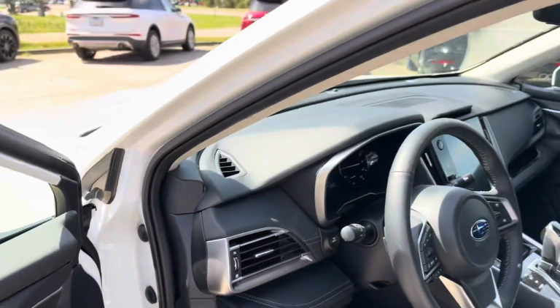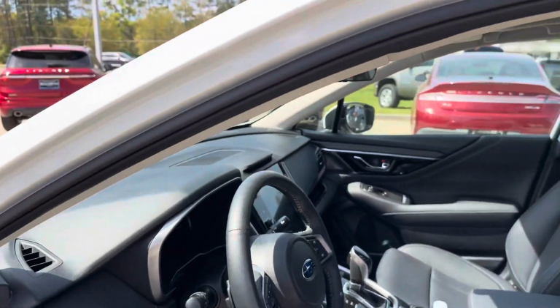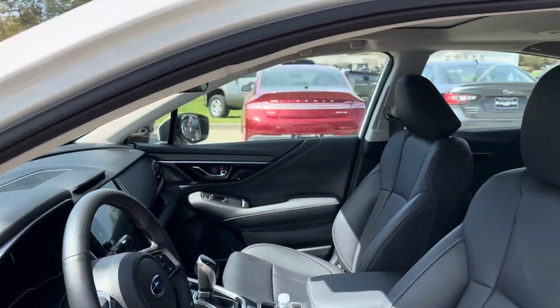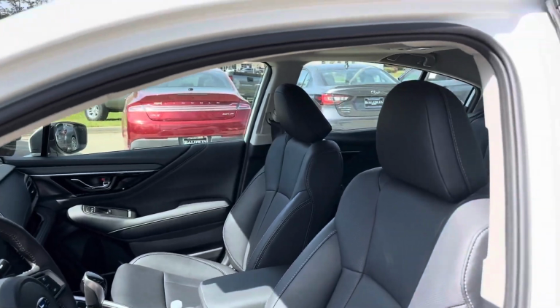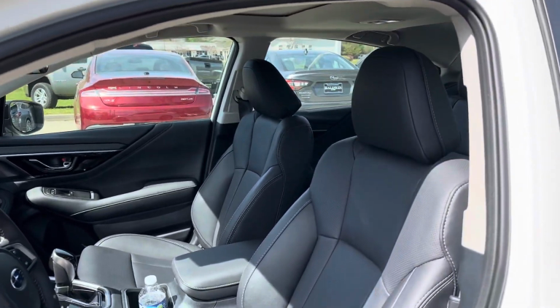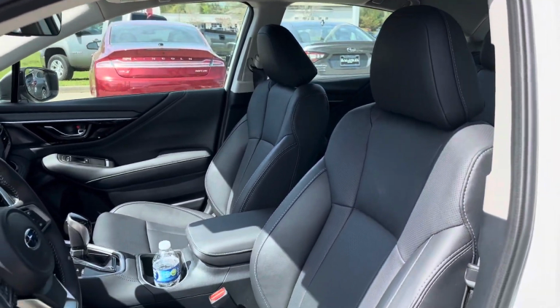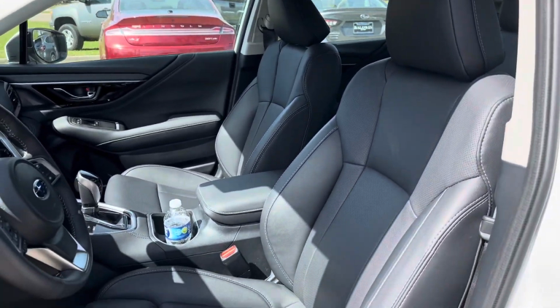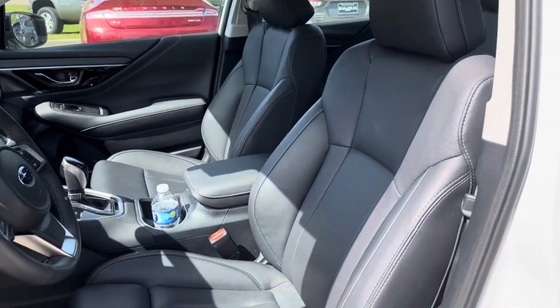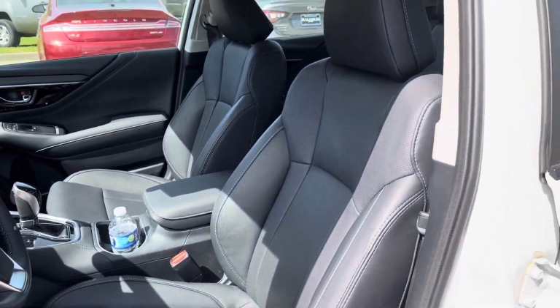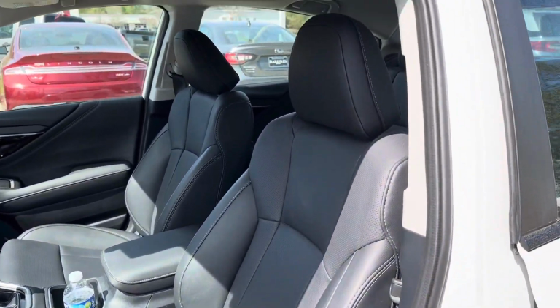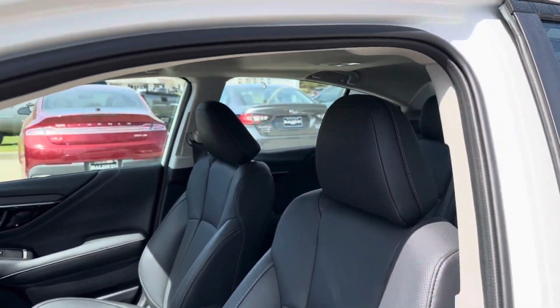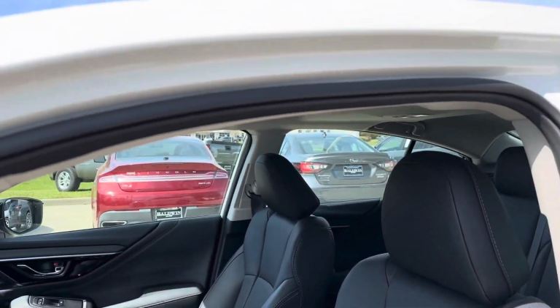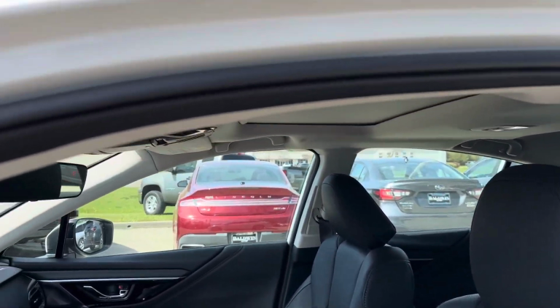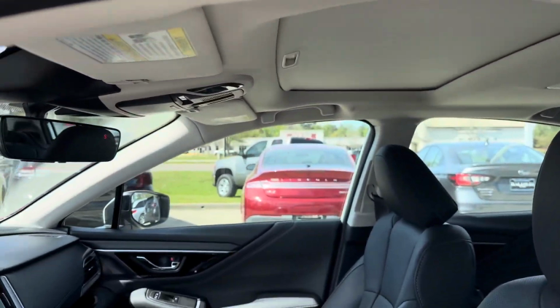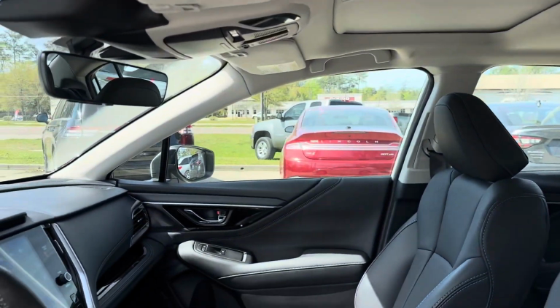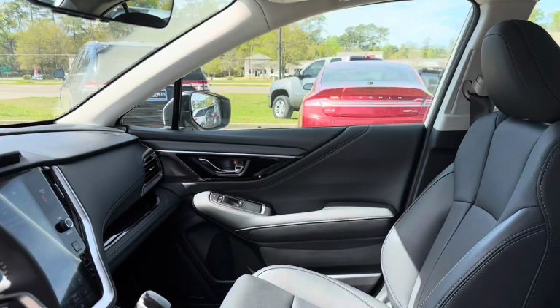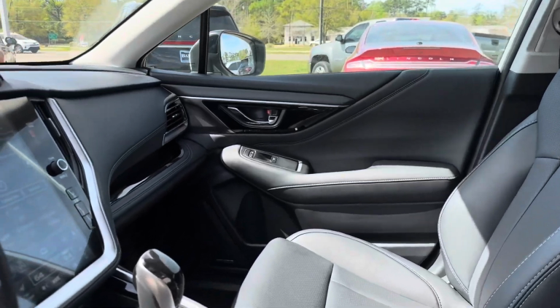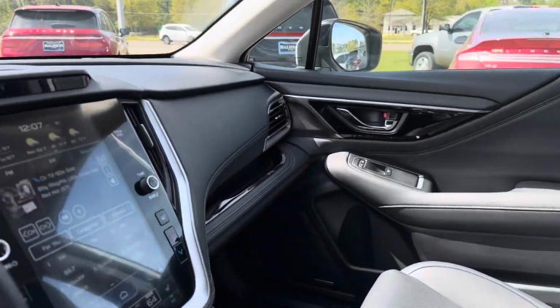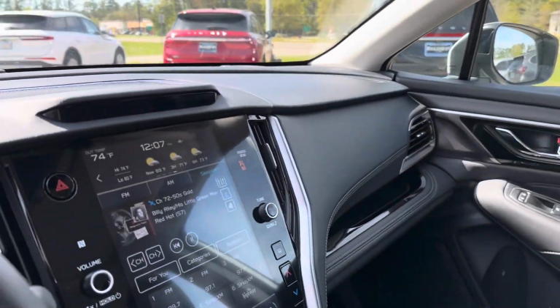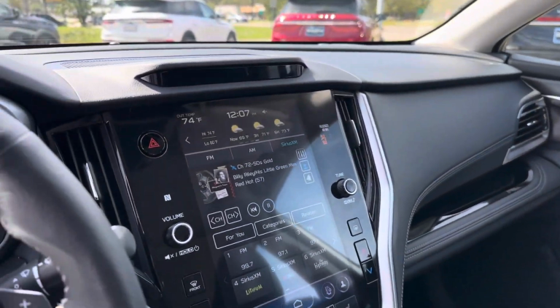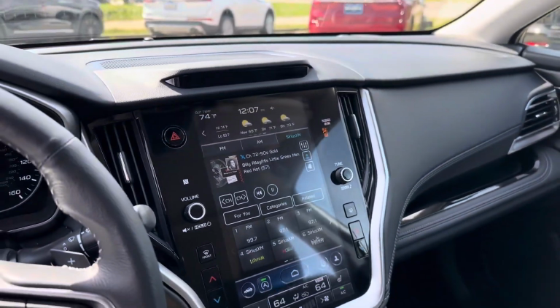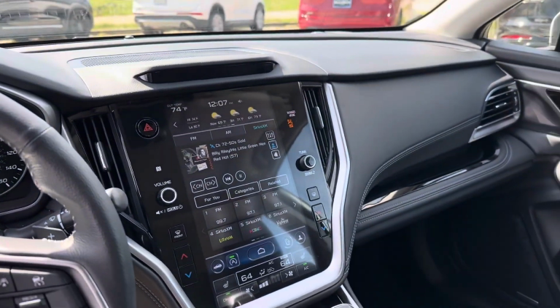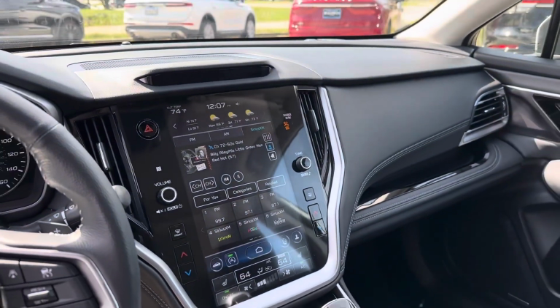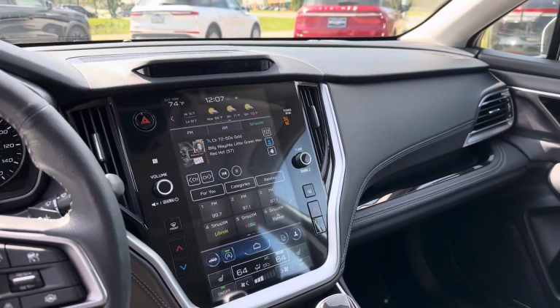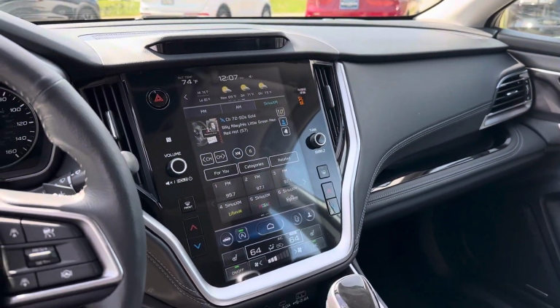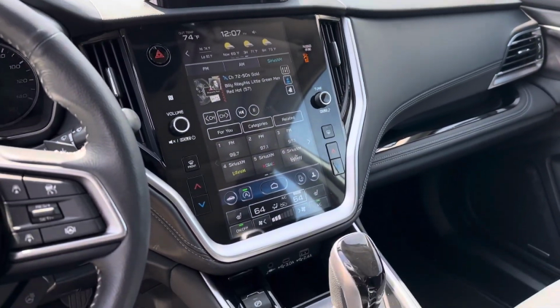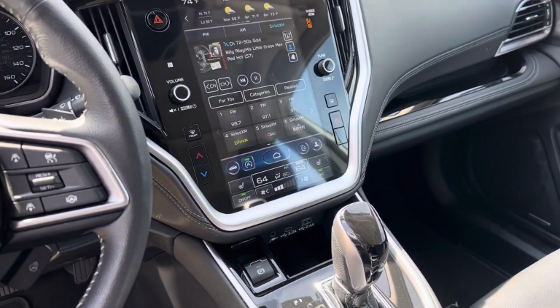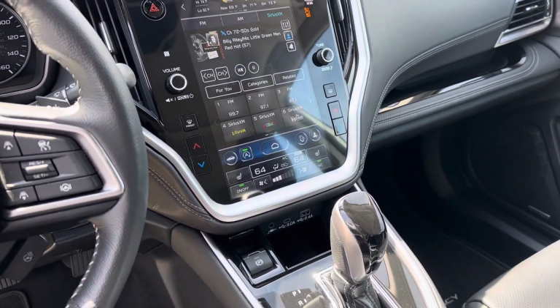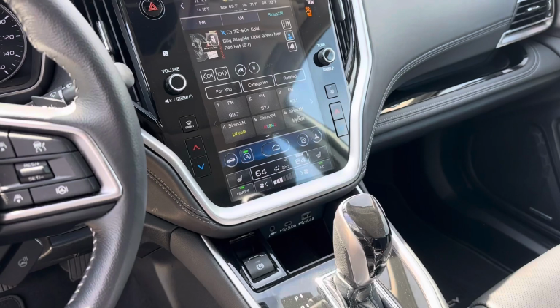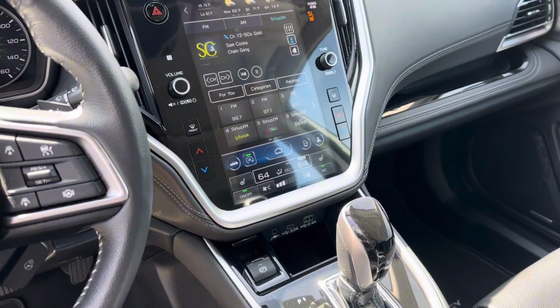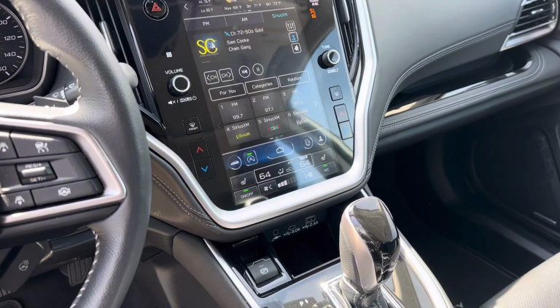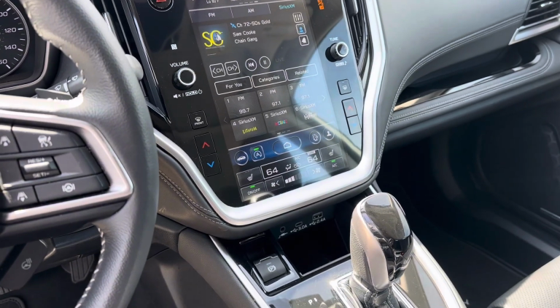Taking a look at our seats, we see that we have electronically controlled heated front row seats for your driver and passenger. And in the center here, we have our 11.6-inch Subaru Starlink display with our climate options and media controls.